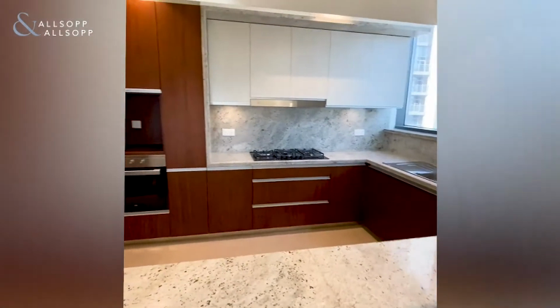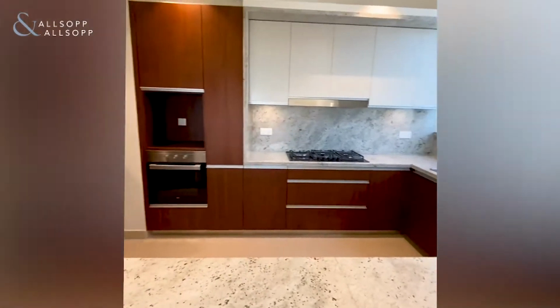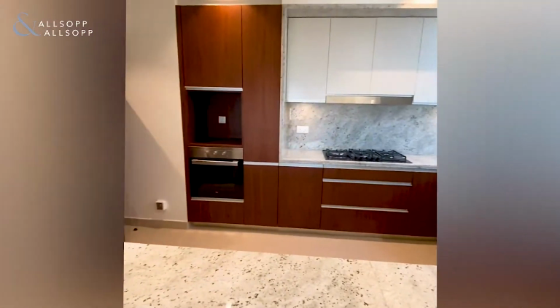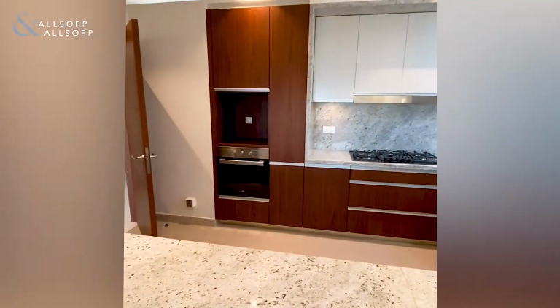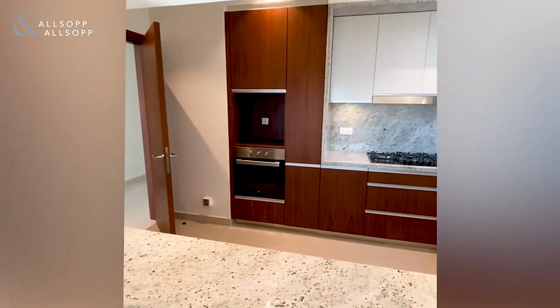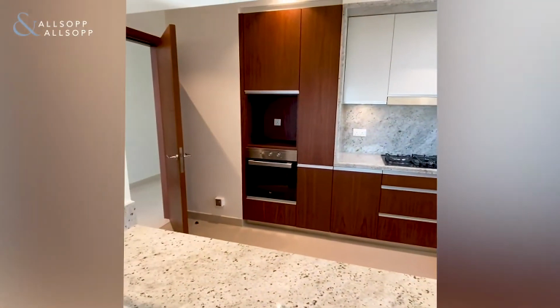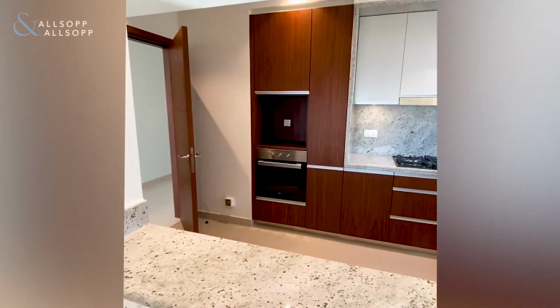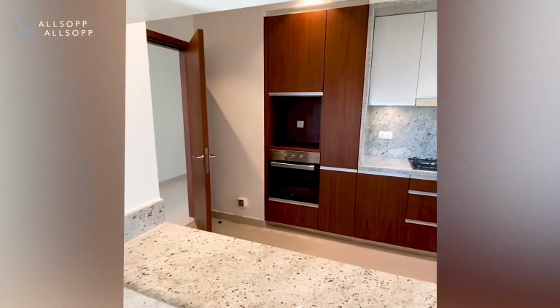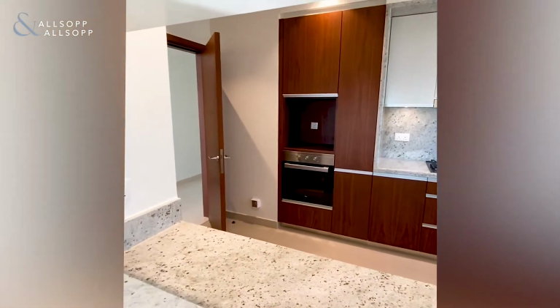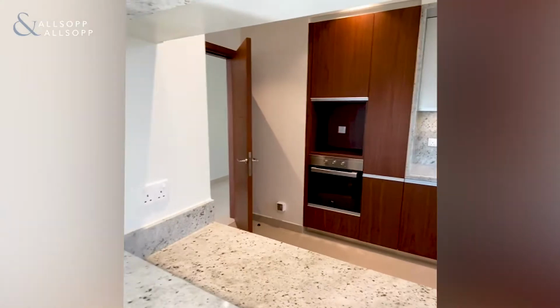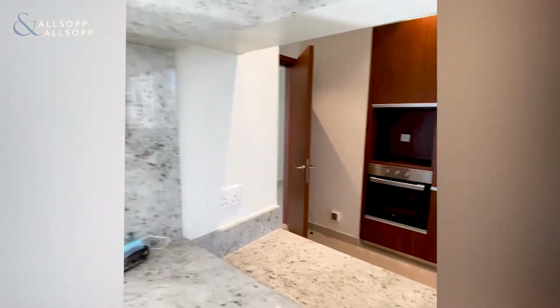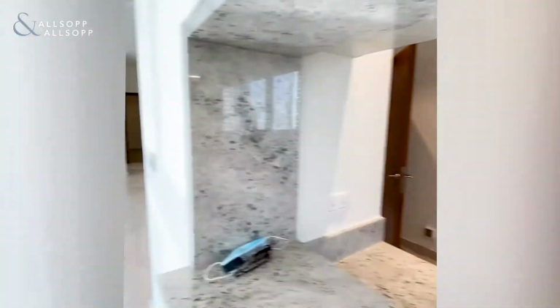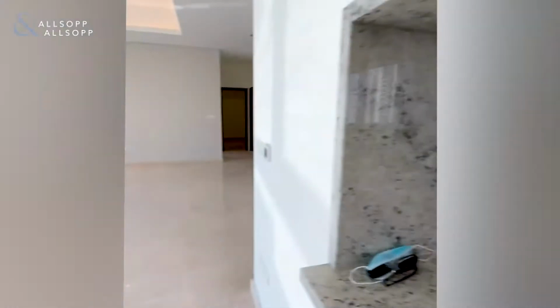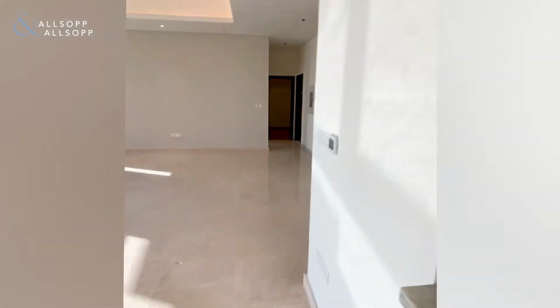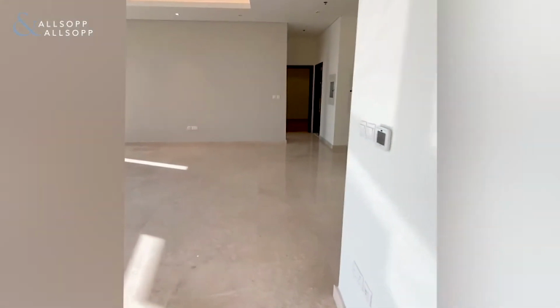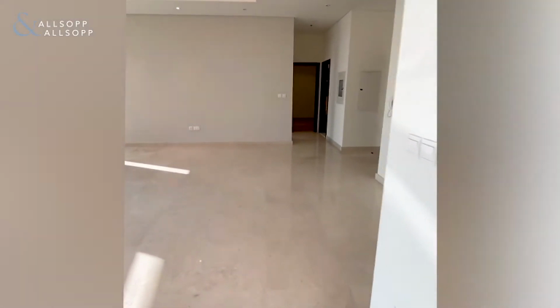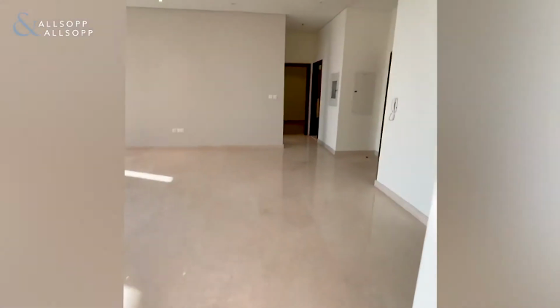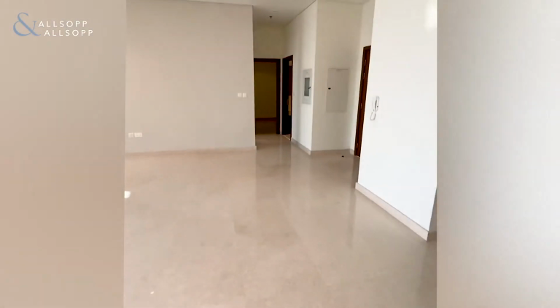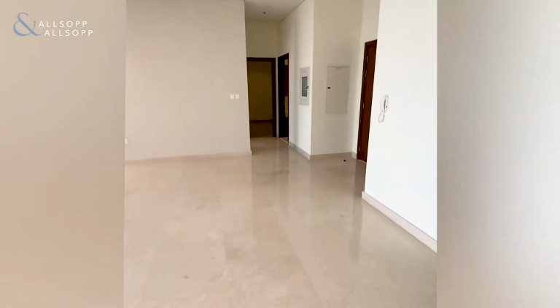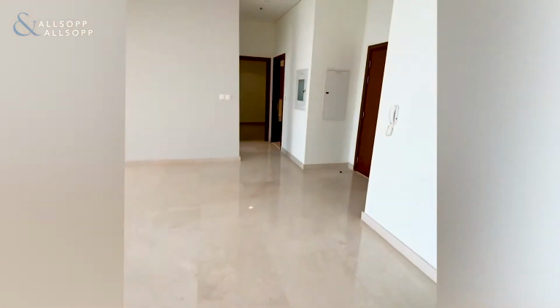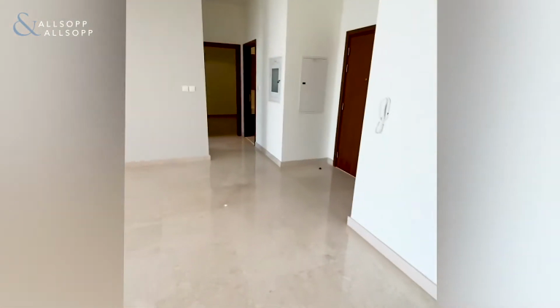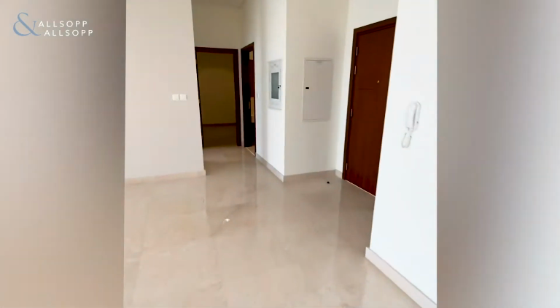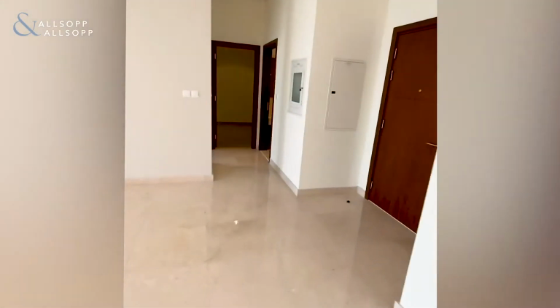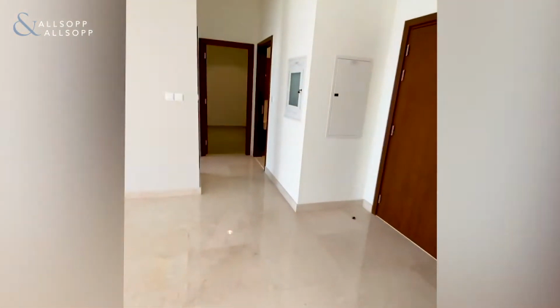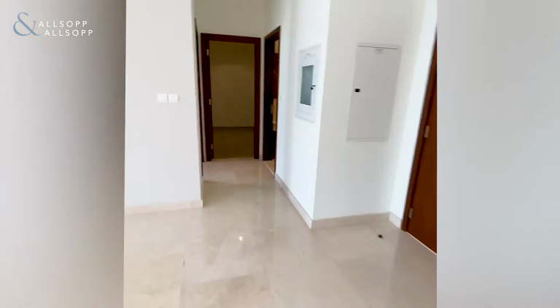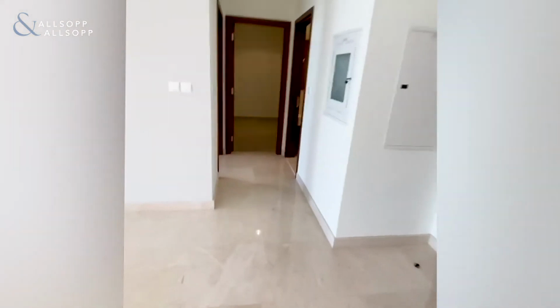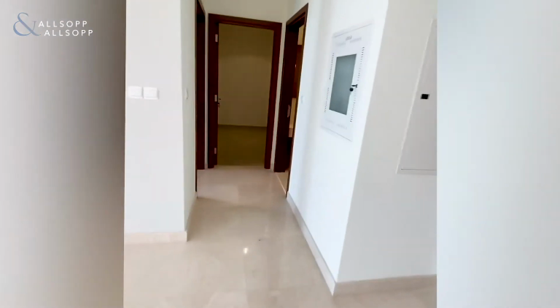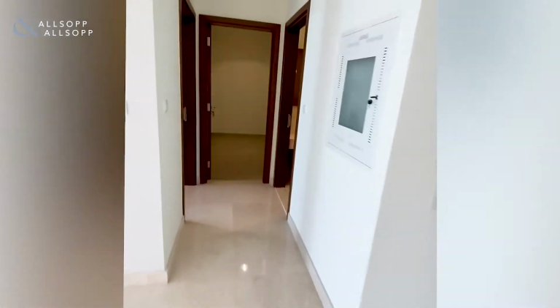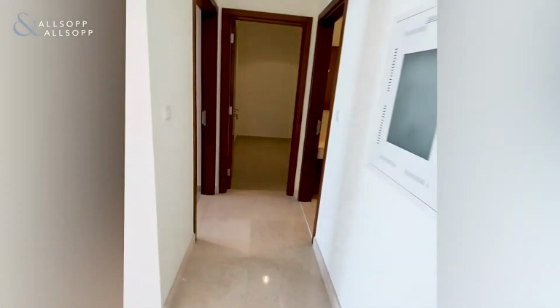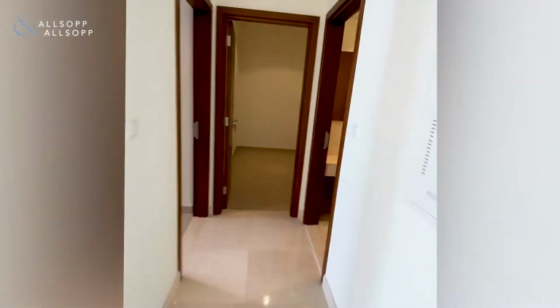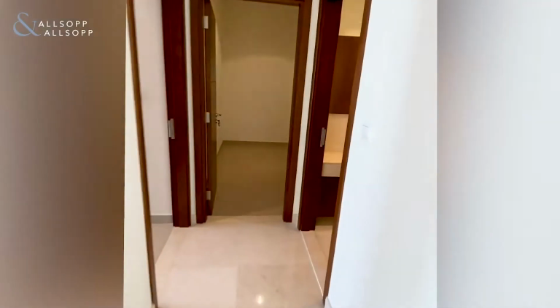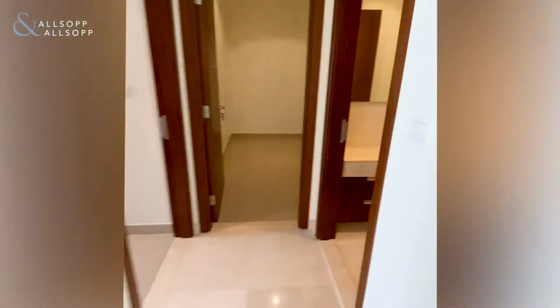You have a fridge-freezer, gas oven, a normal oven, and a dishwasher as well. Off to one side of the living room, we have the maid's room and one of the larger bedrooms.